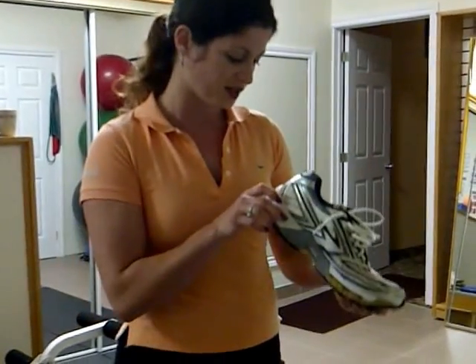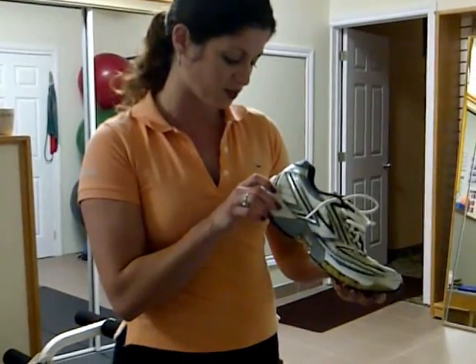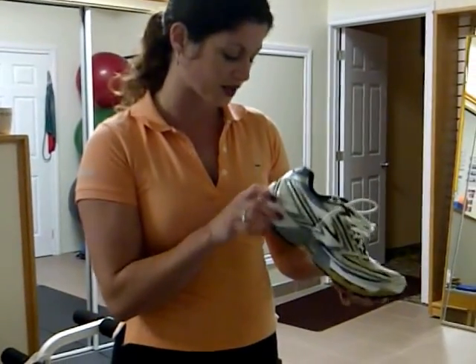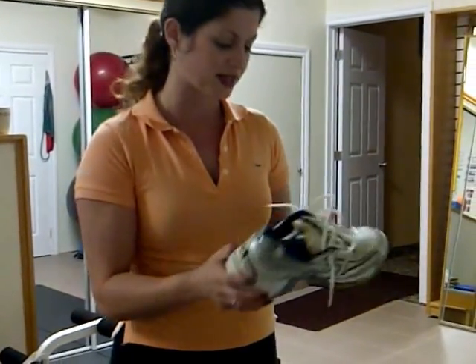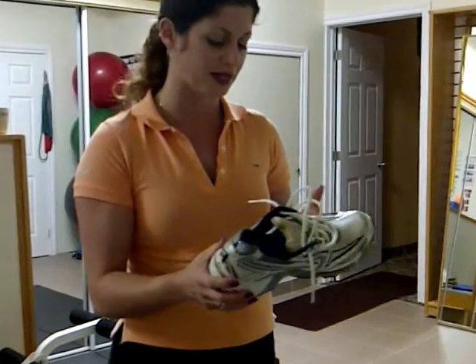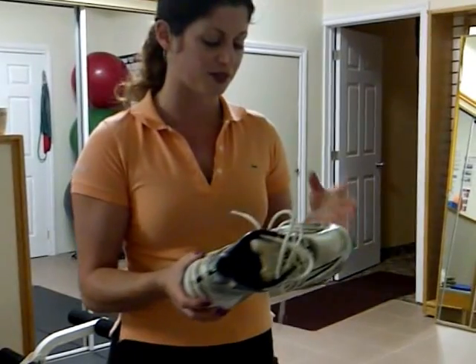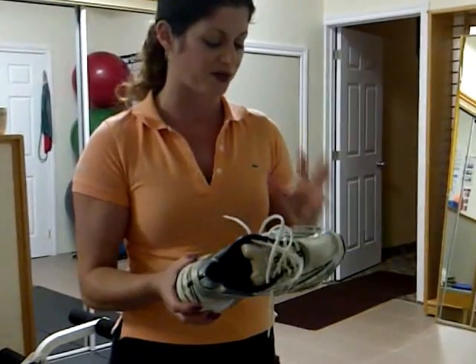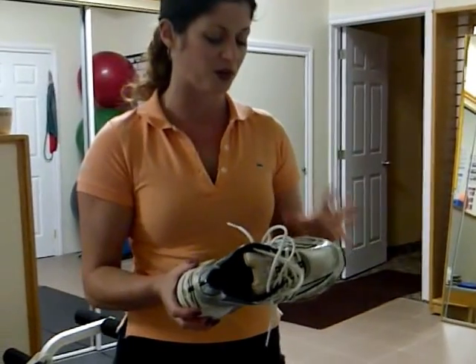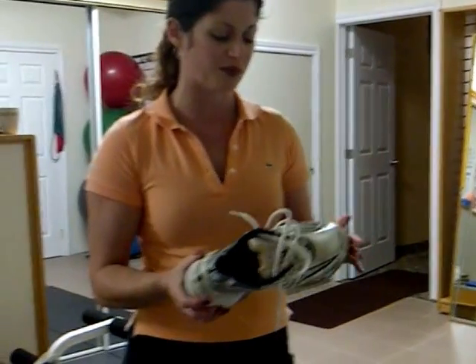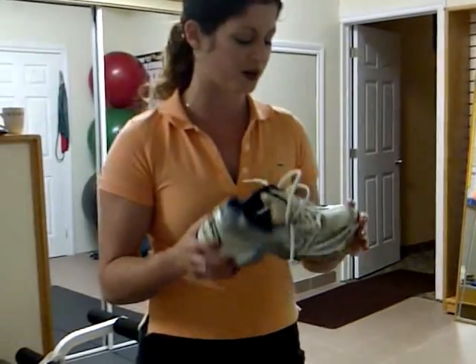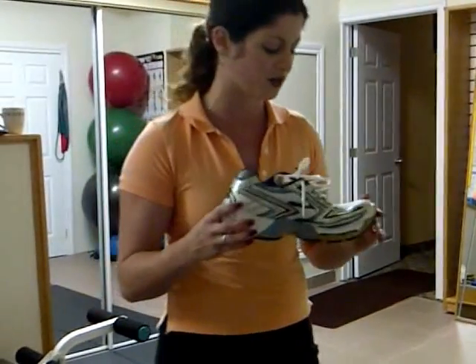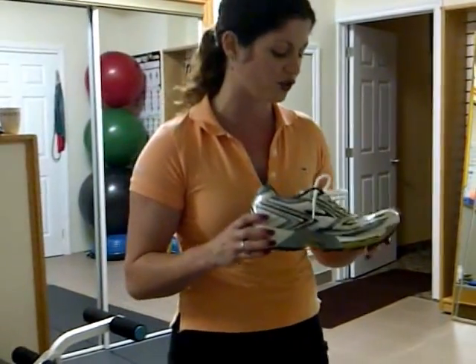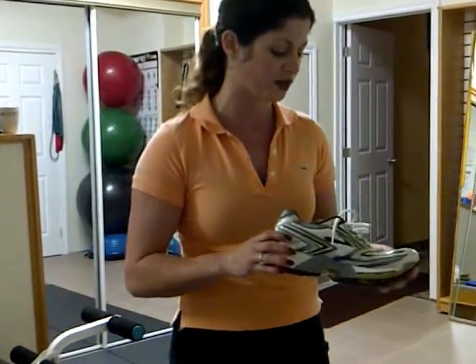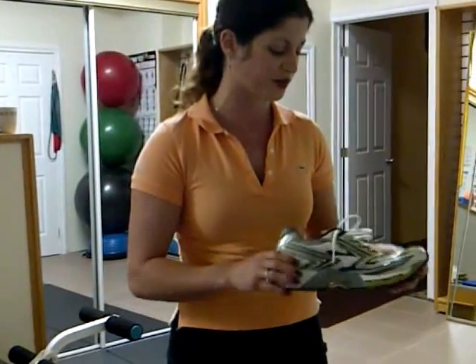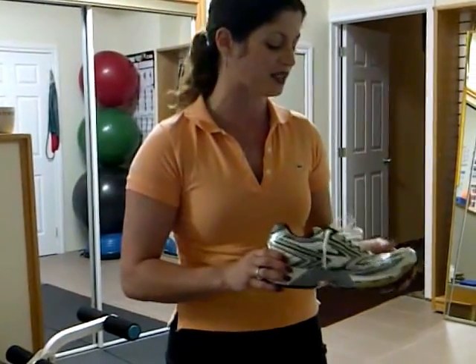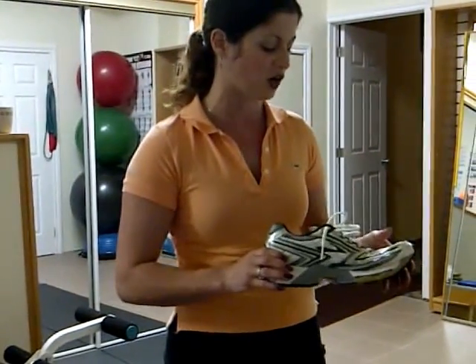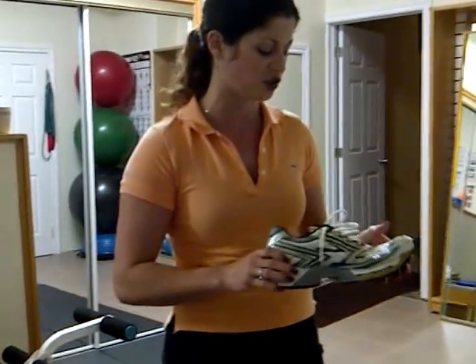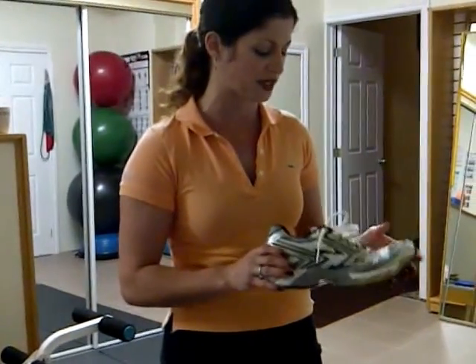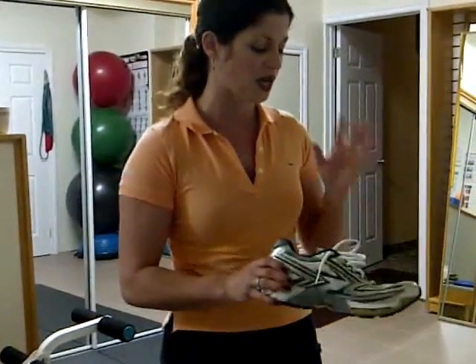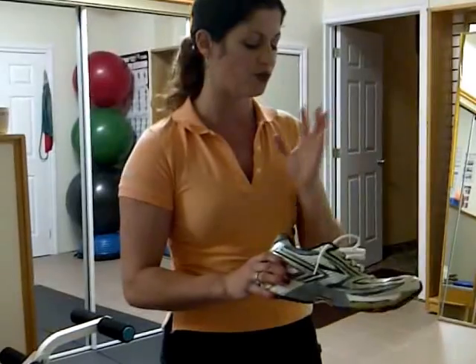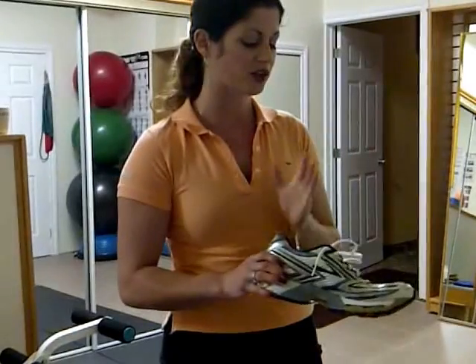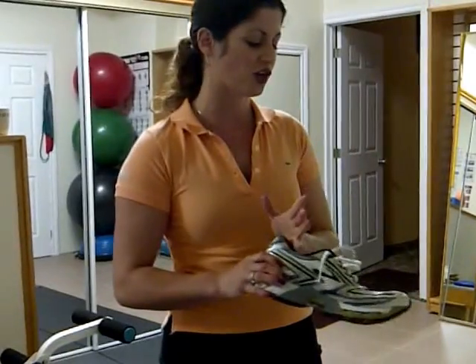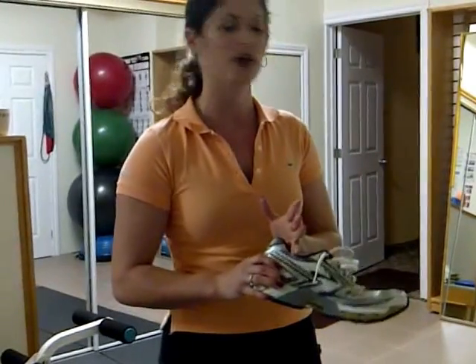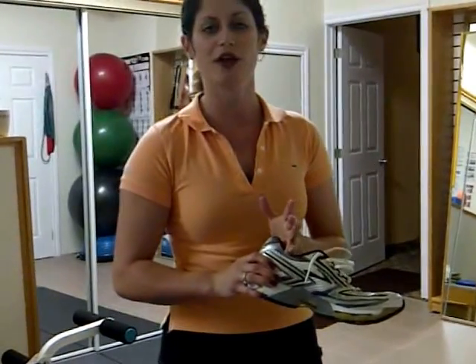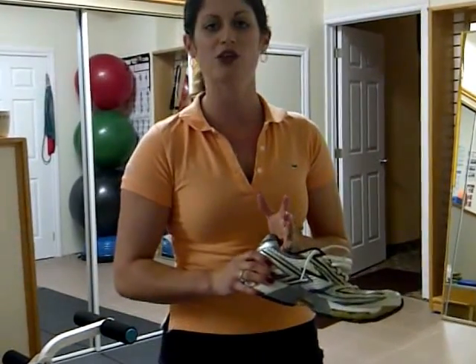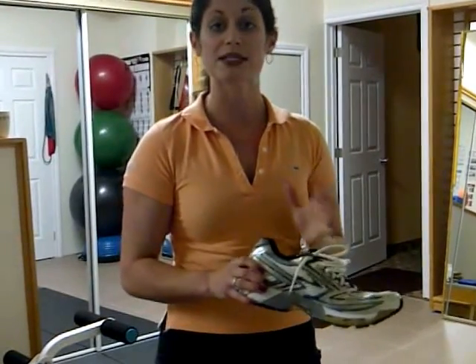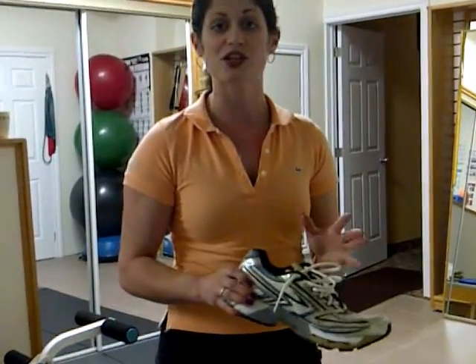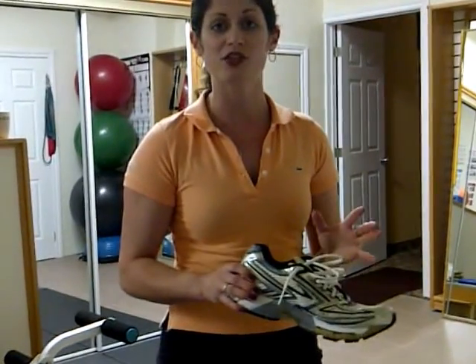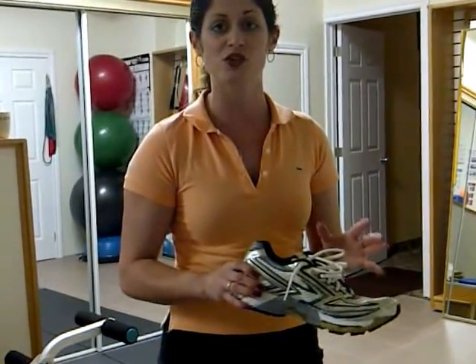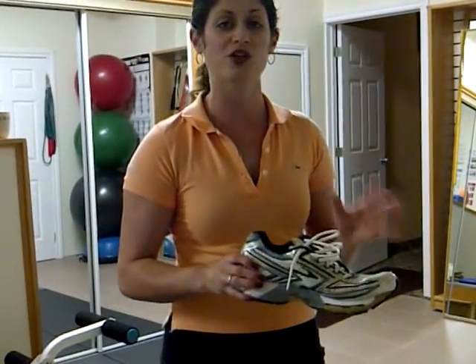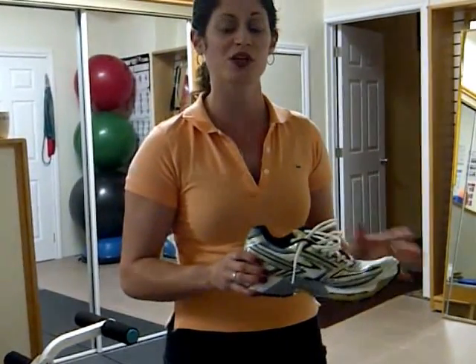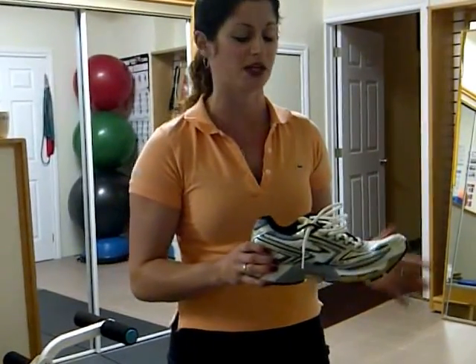This is a Brooks, and it is by far one of the better shoes out there for passing all the shoe tests. So make sure that you test each and every shoe that you're going to be using.